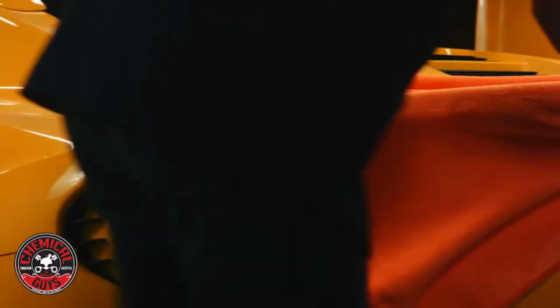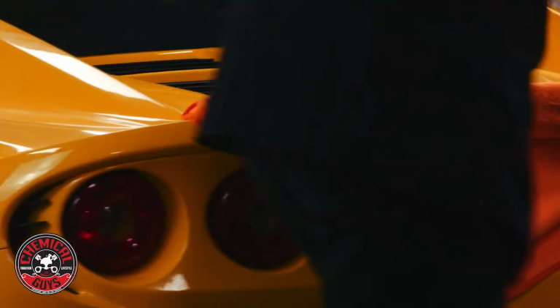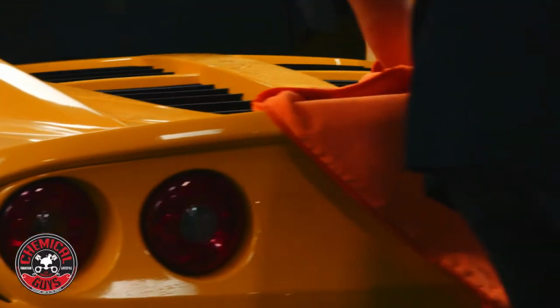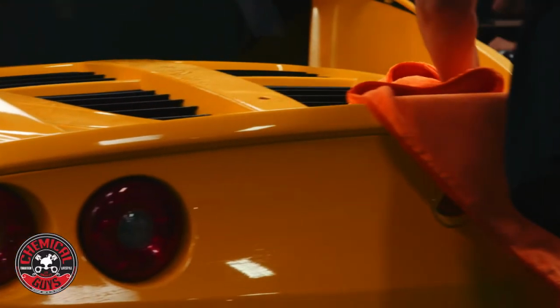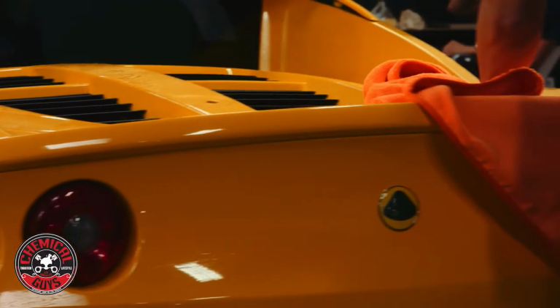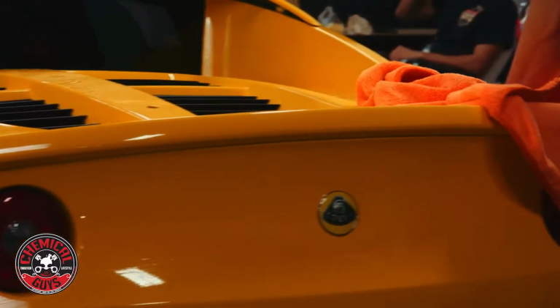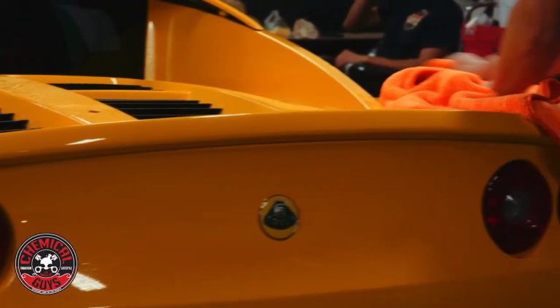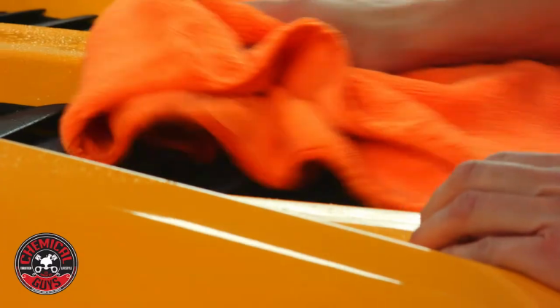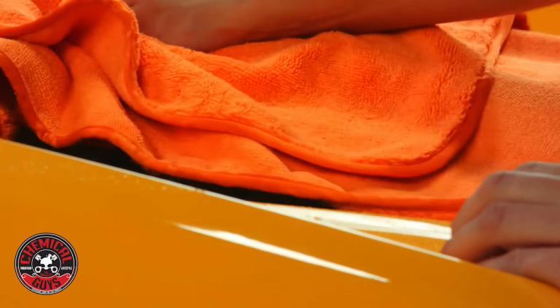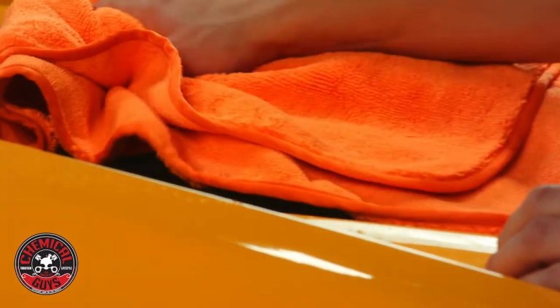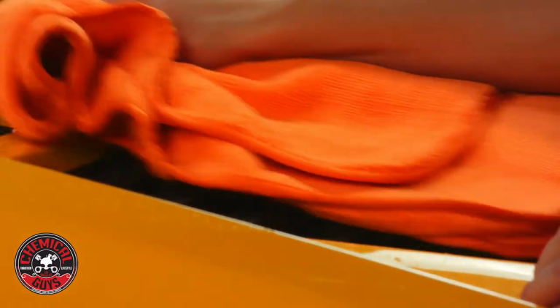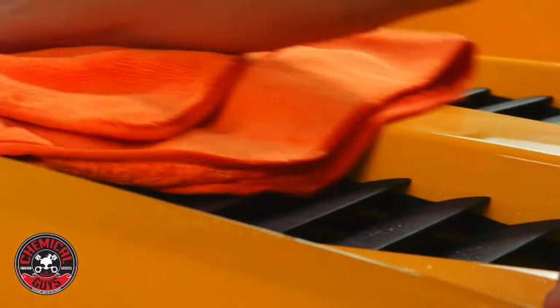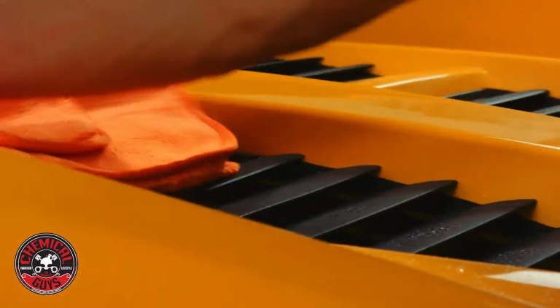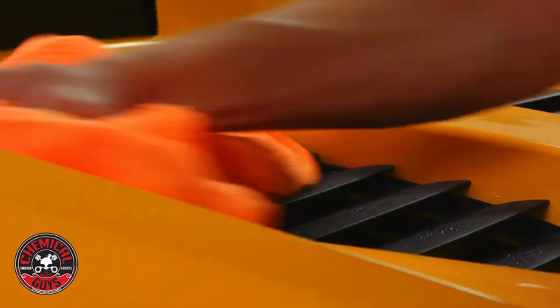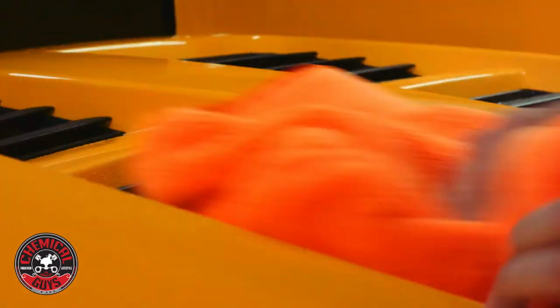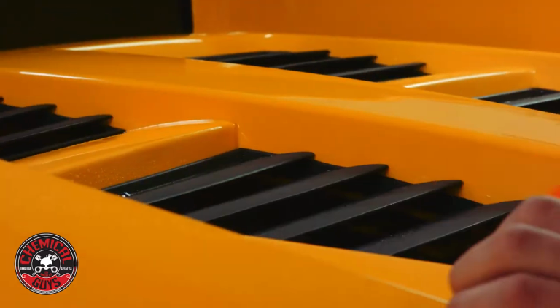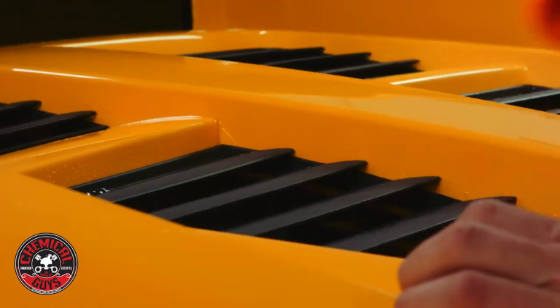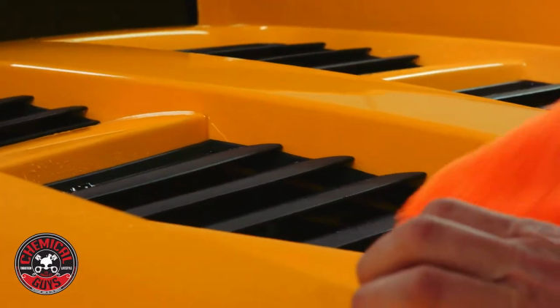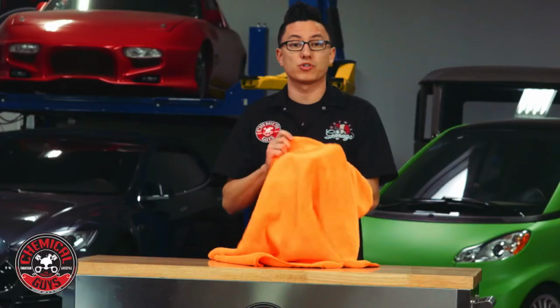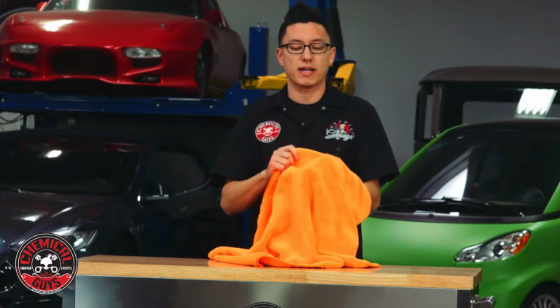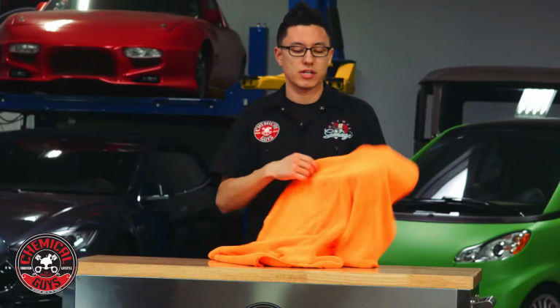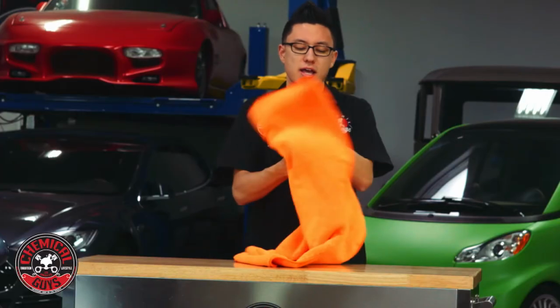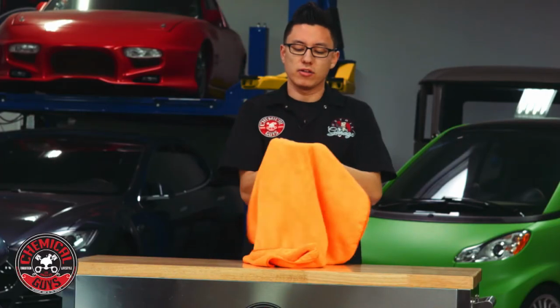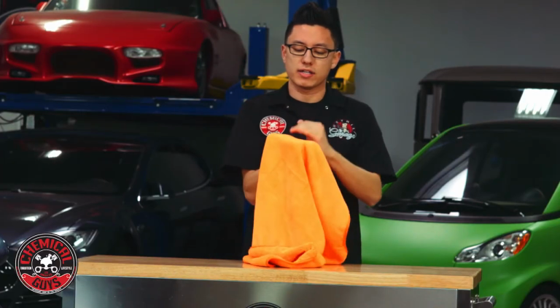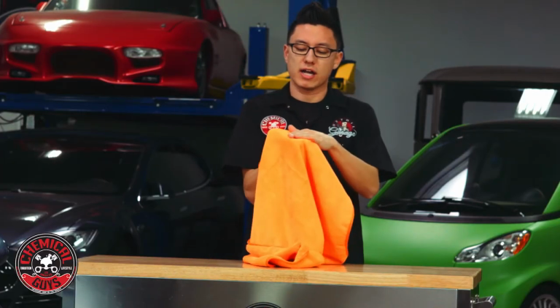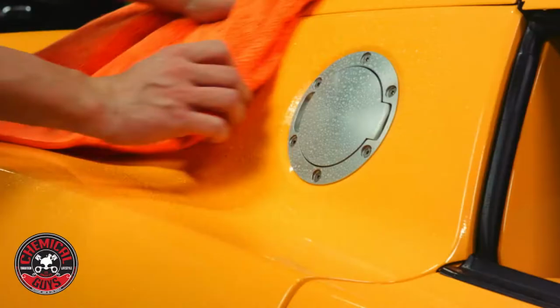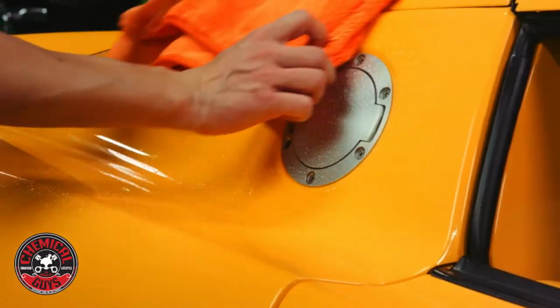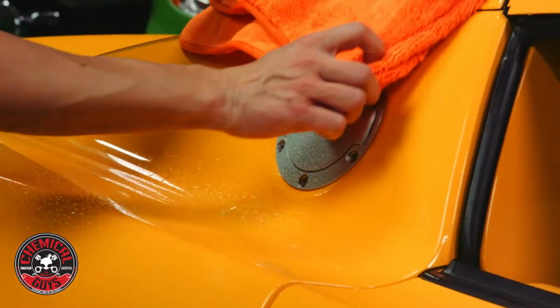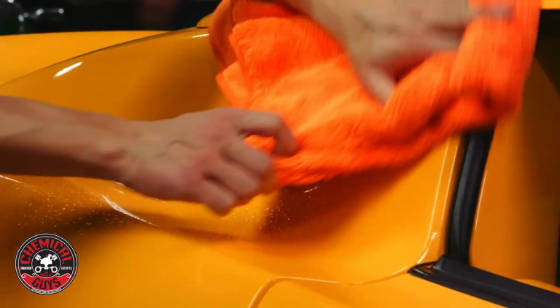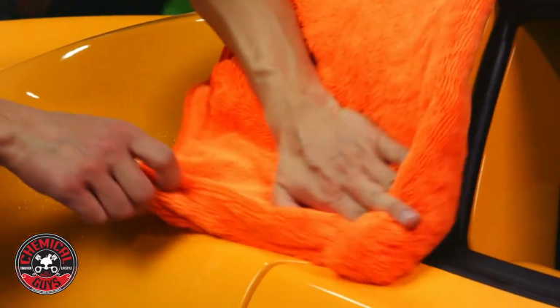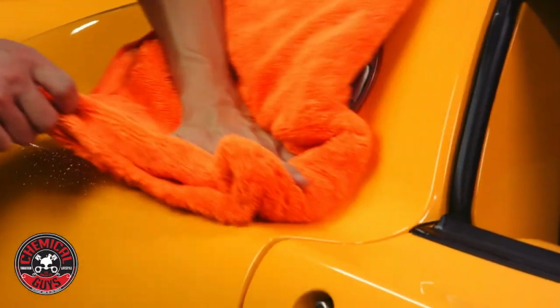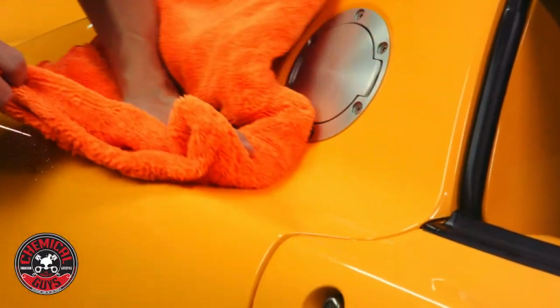This towel features a high cut microfiber side for absorbing water, quick detail sprays or drying aids, and a low cut side for wiping off any paste waxes or sealants.